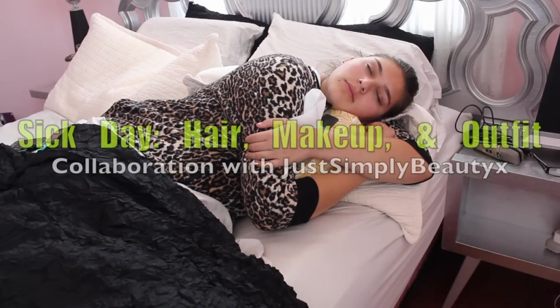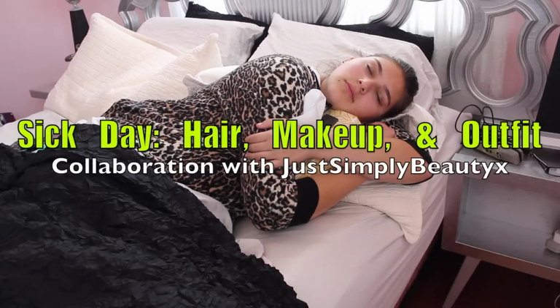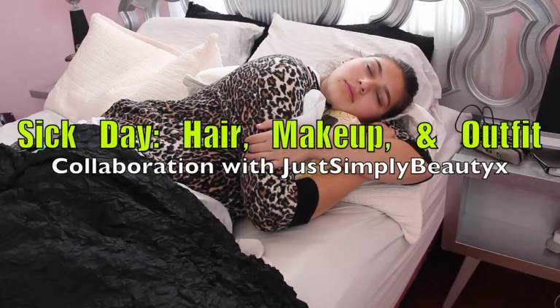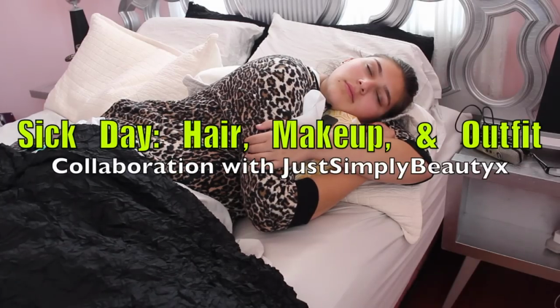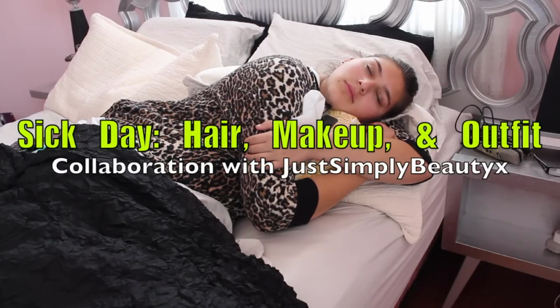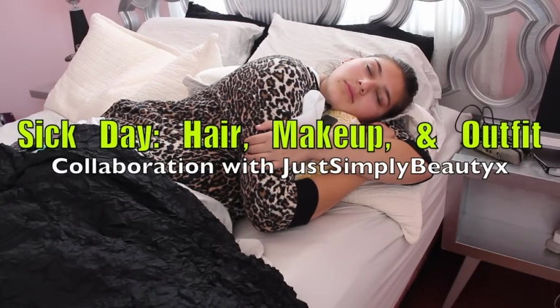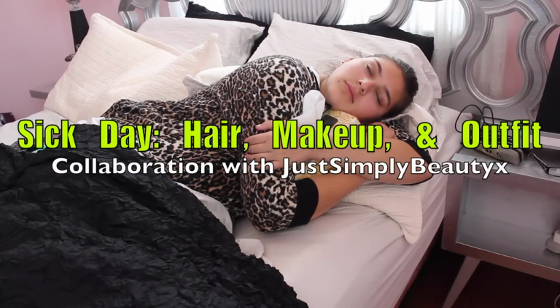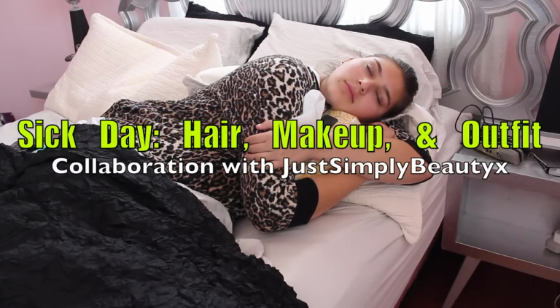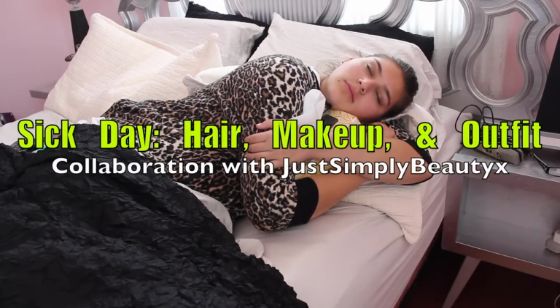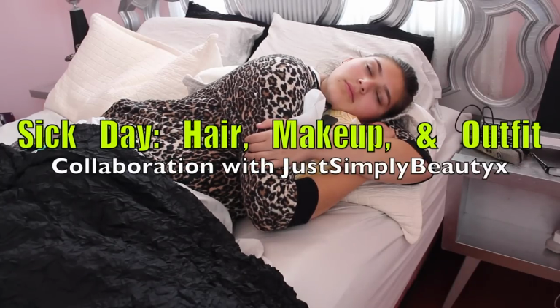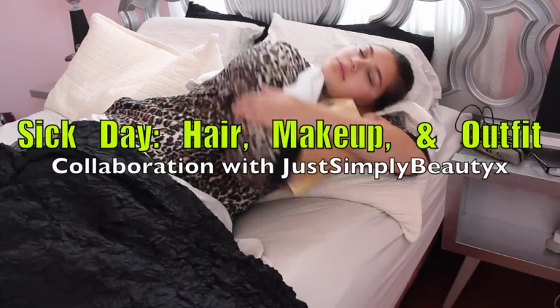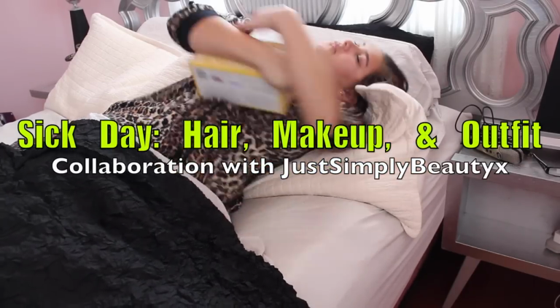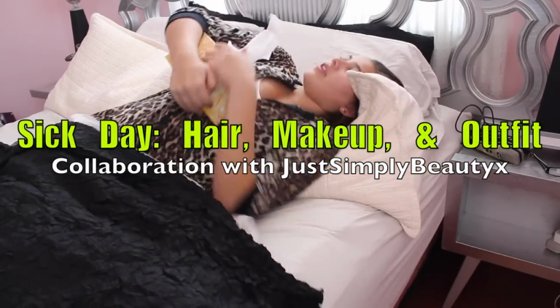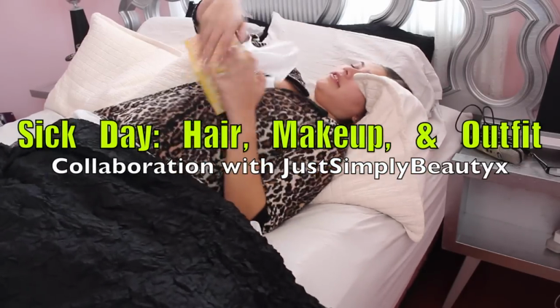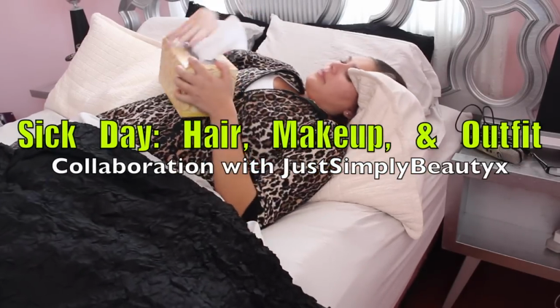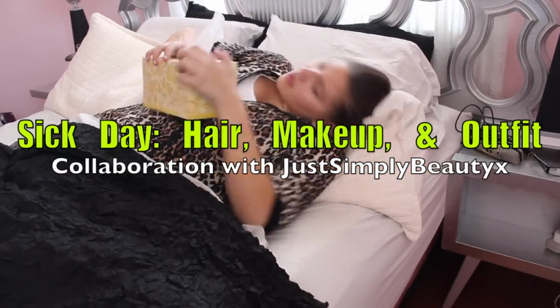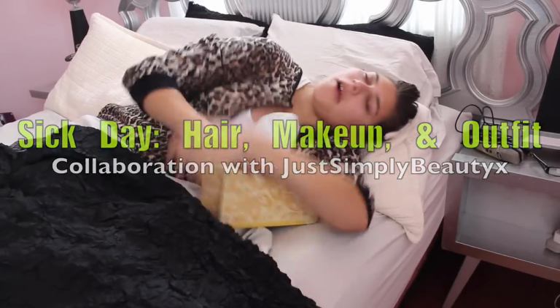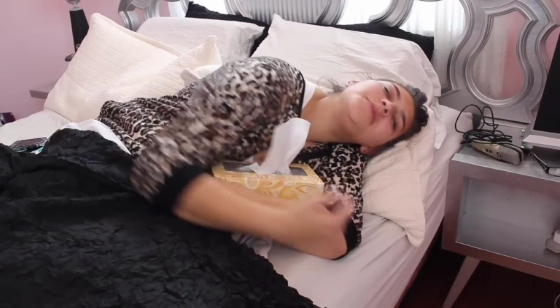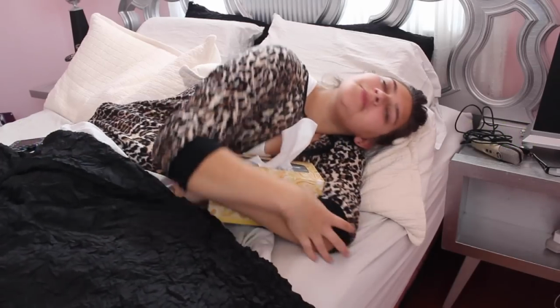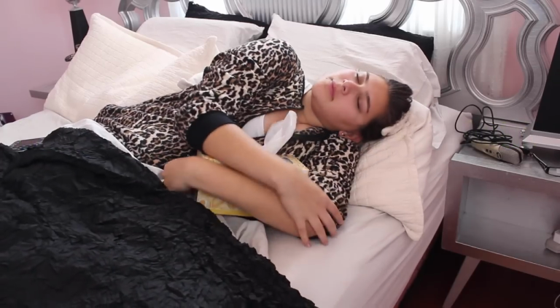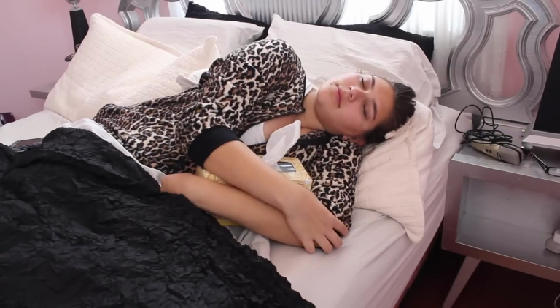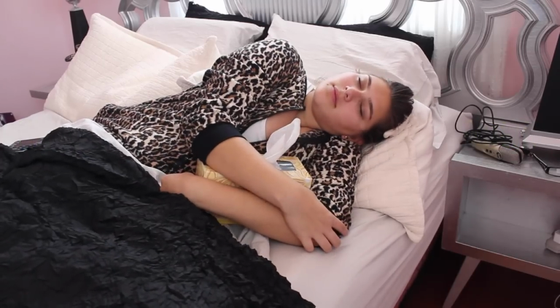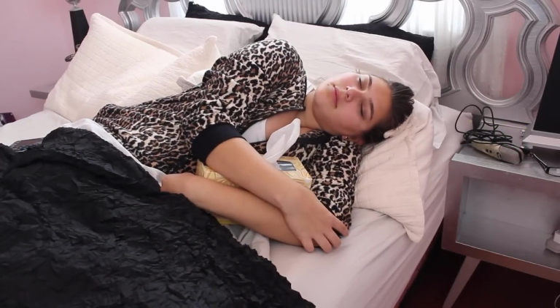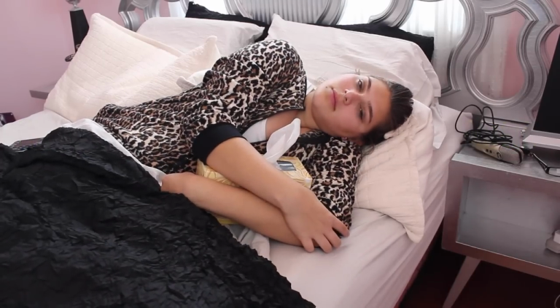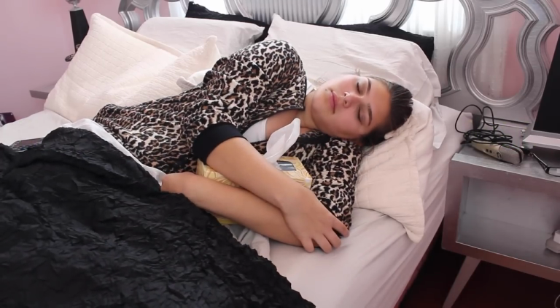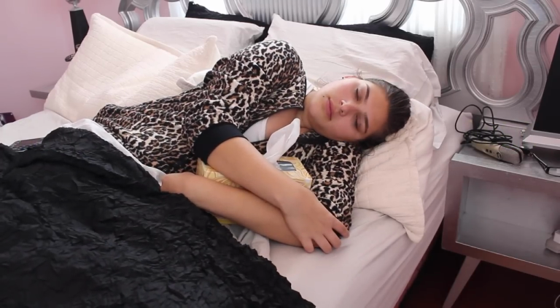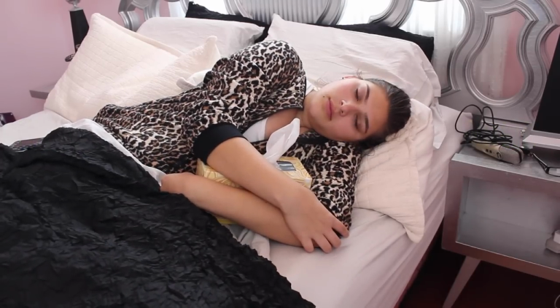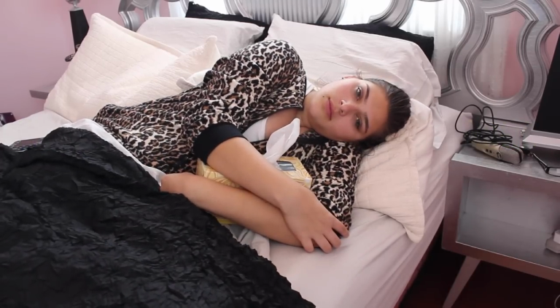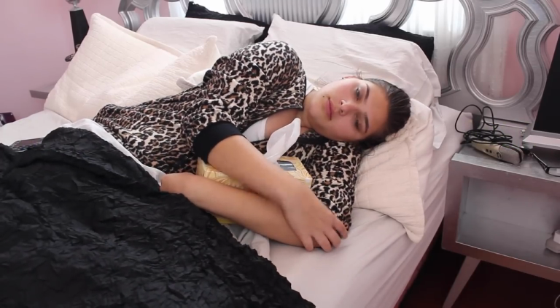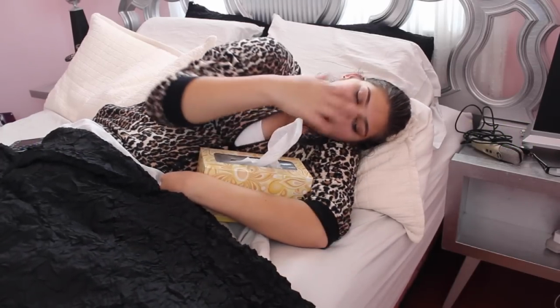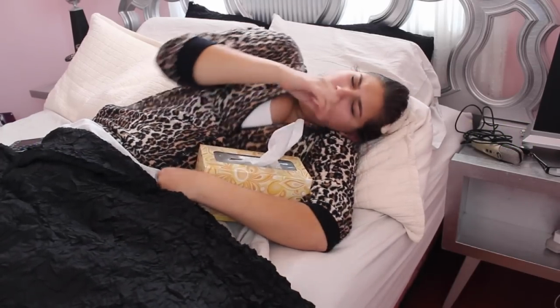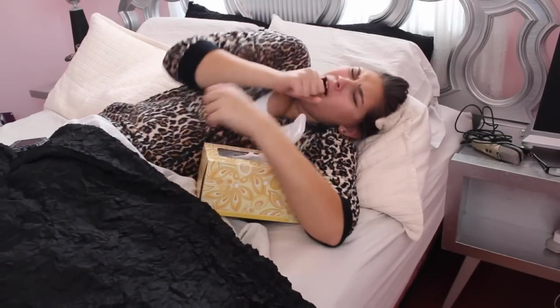Hey everyone! It's me, Sydney. So today I'm going to be doing my sick day hair, makeup, and outfit, and this is a collaboration with JustSimplyBeautyX, and I'll have her linked down below, so be sure to check her out in the description box.